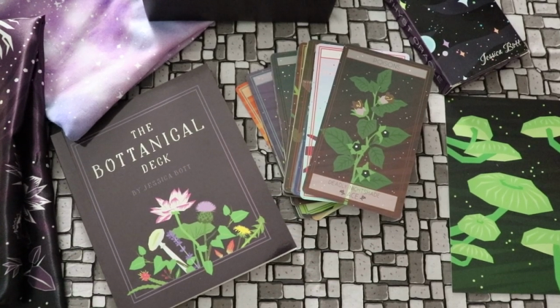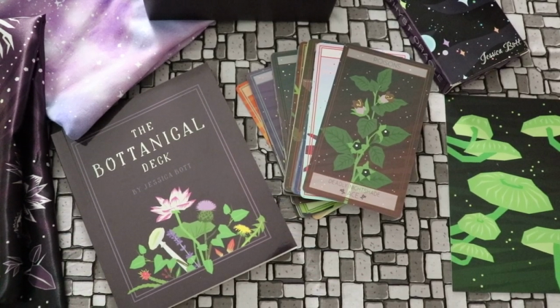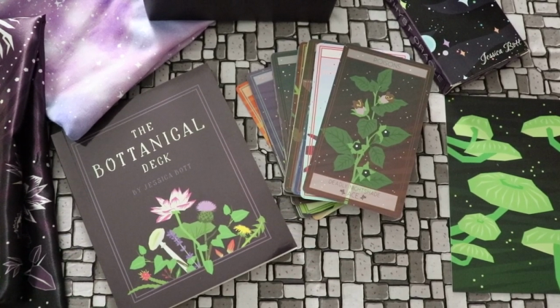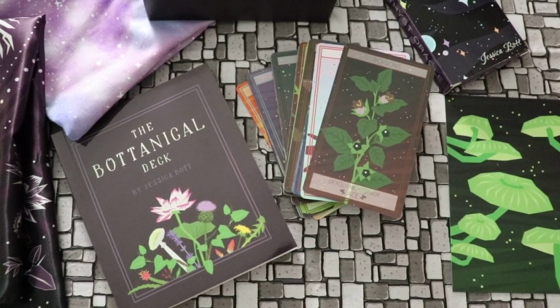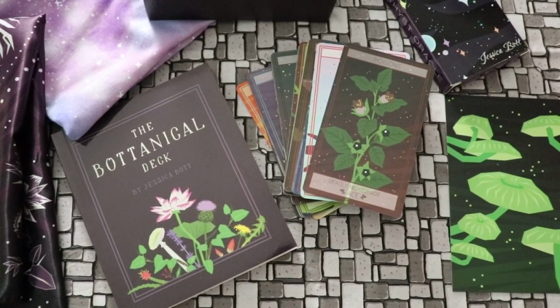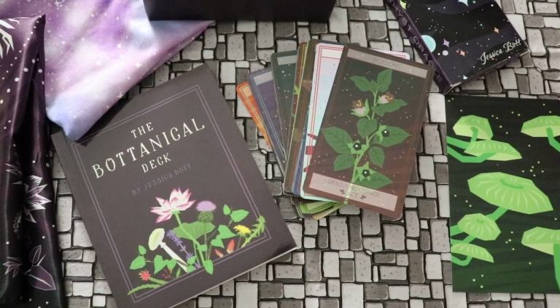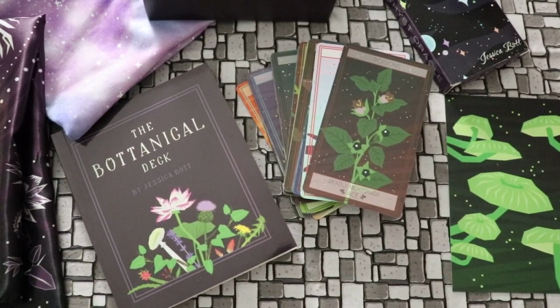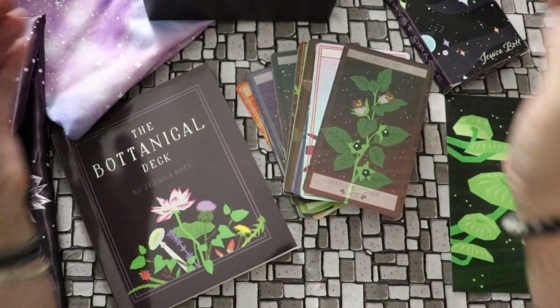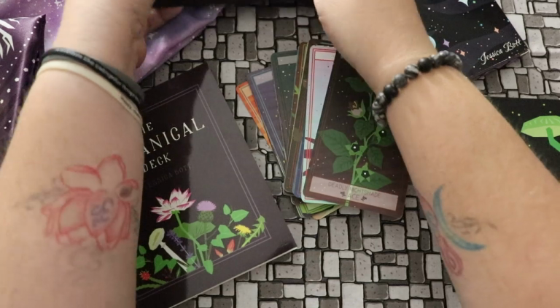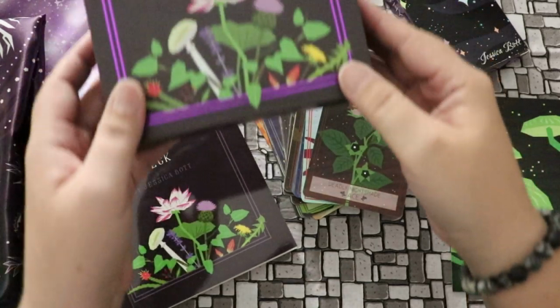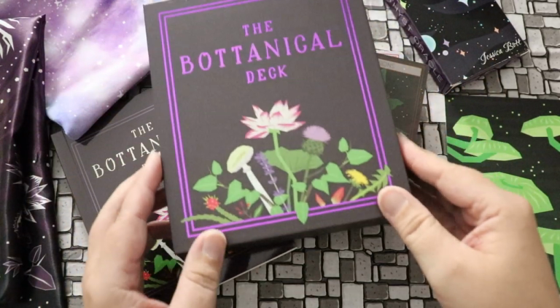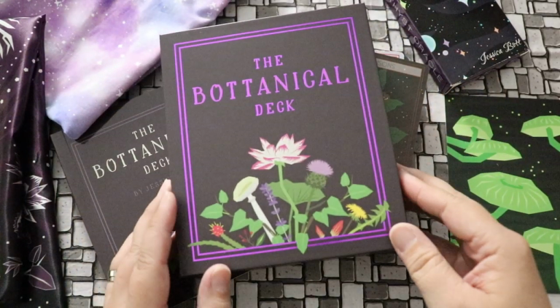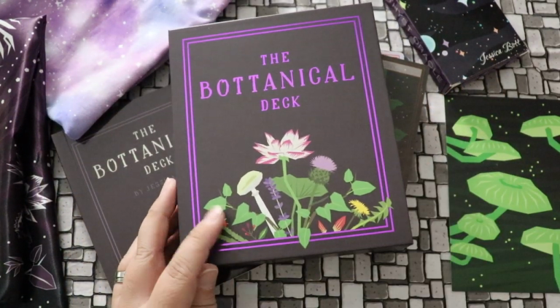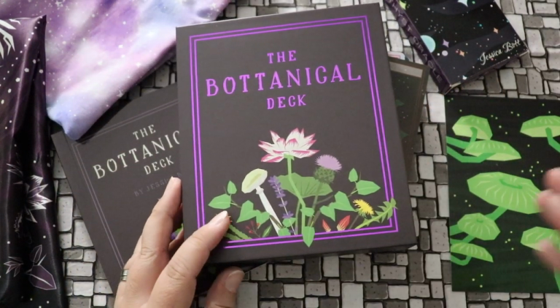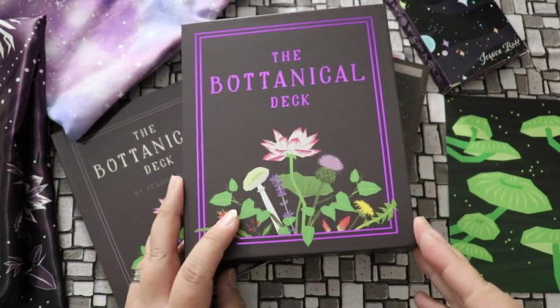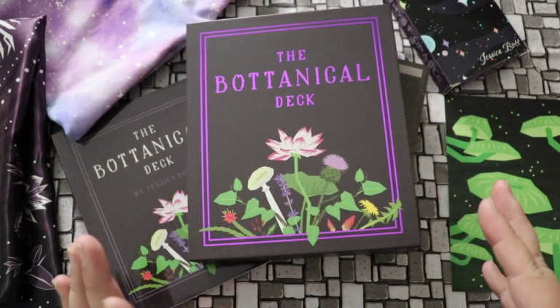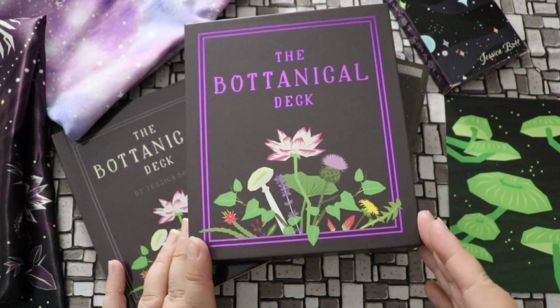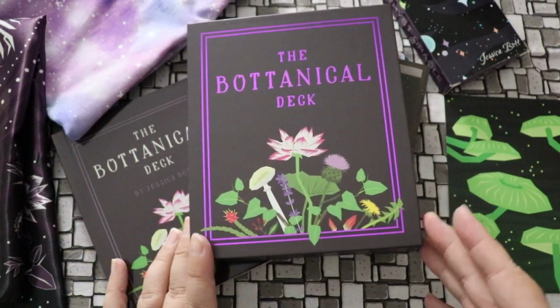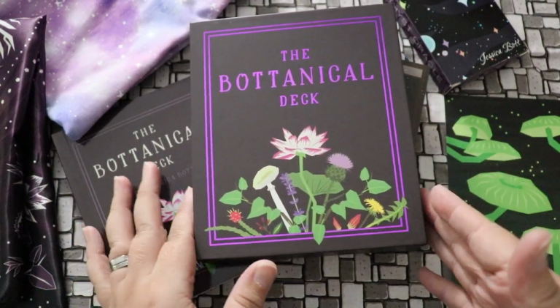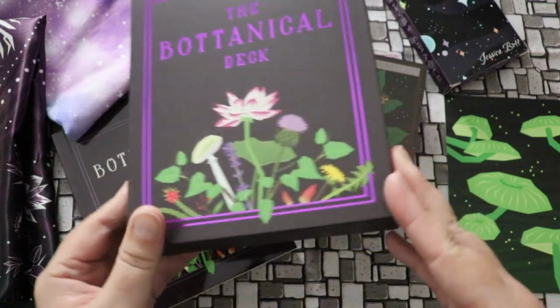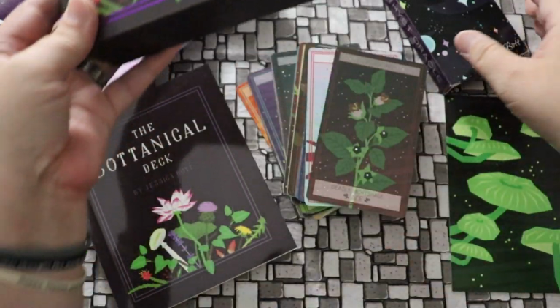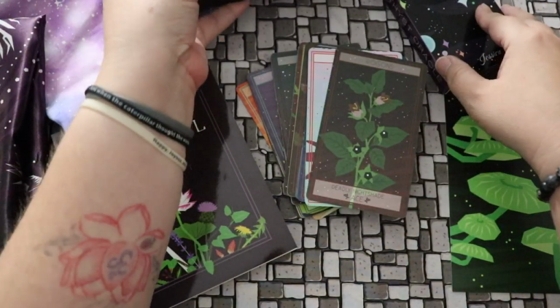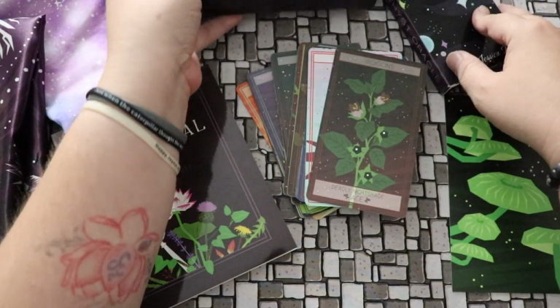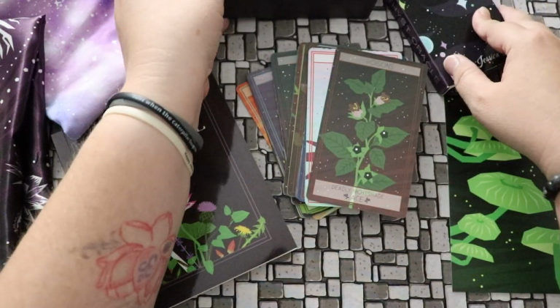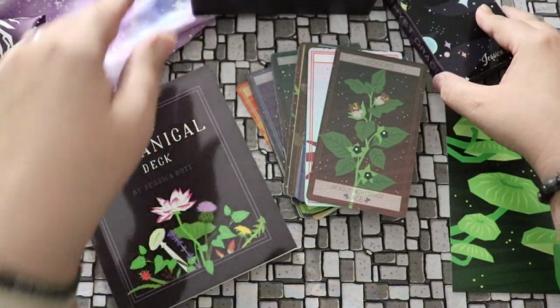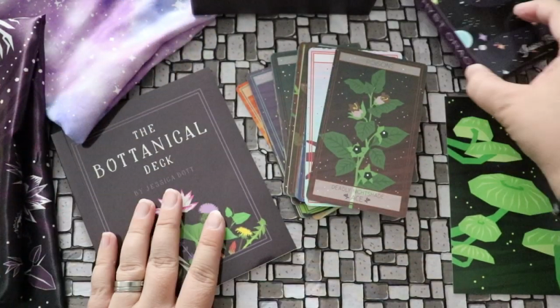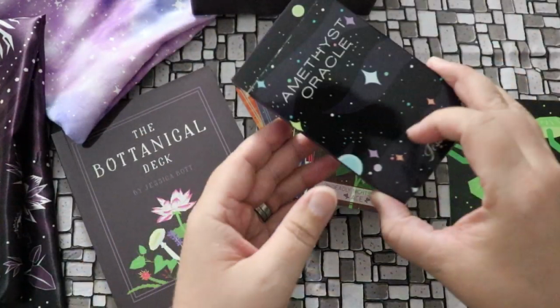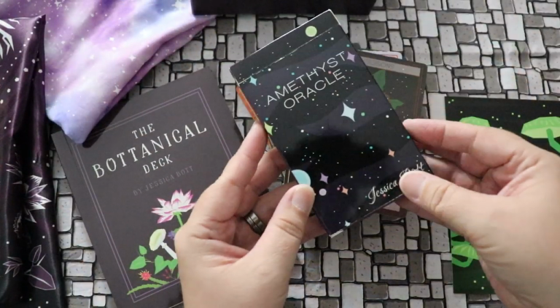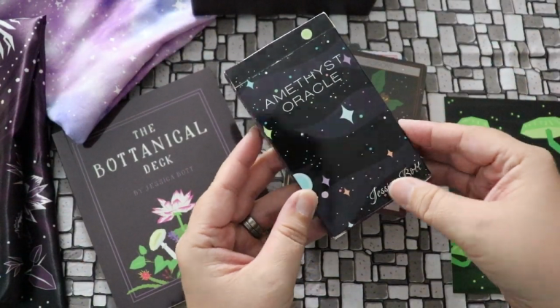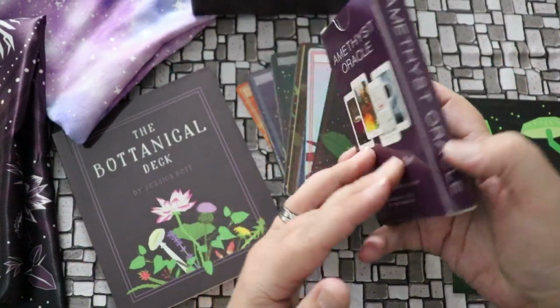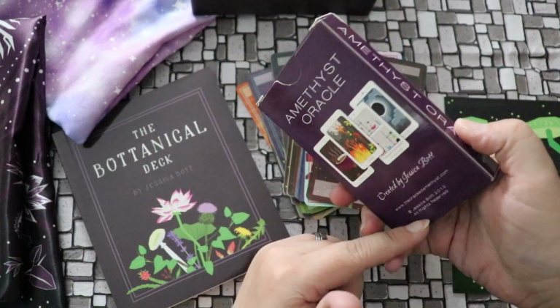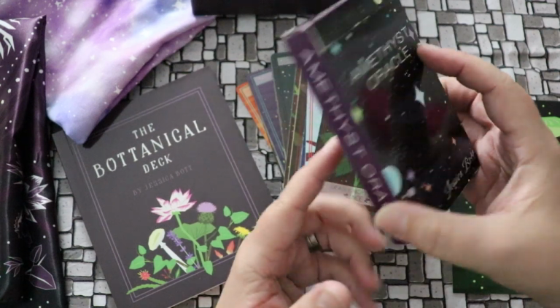Hello, Lisa here. Welcome back to my channel and welcome to part two of my unboxing and flip through of the Botanical Deck by Jessica Bott. She is the creator behind the Idiosynchra Deck as well as the Amethyst Oracle, which I also have in my collection and love.